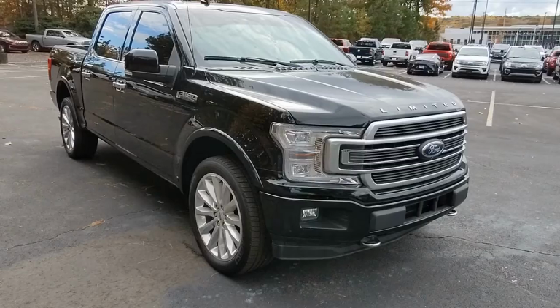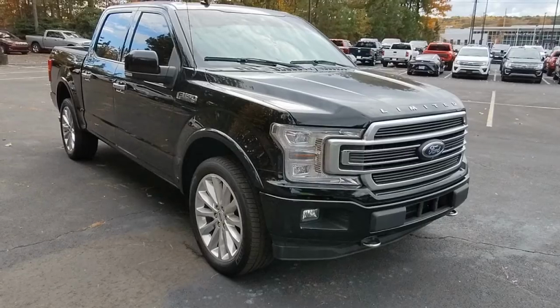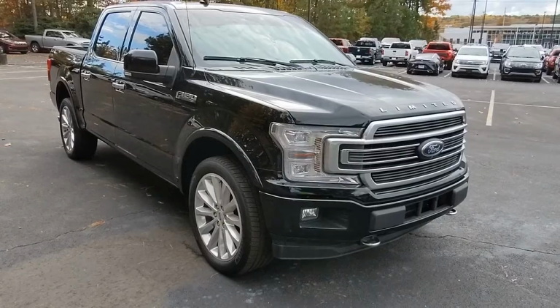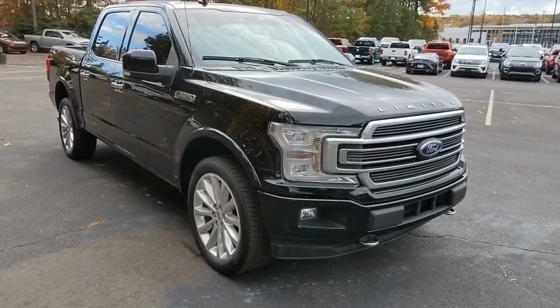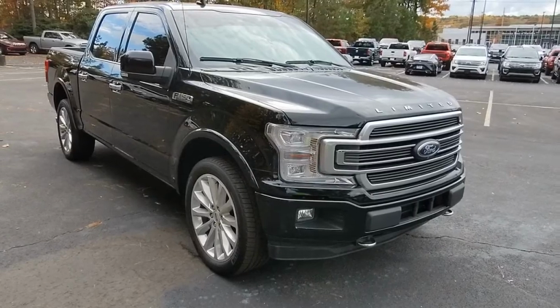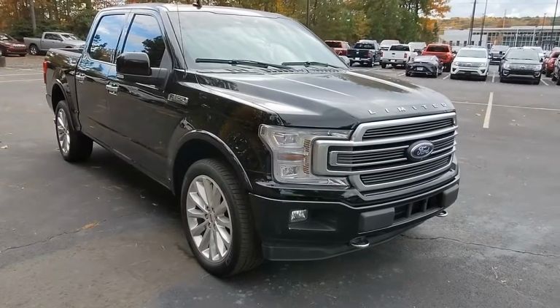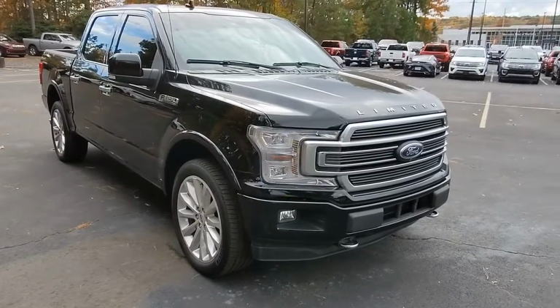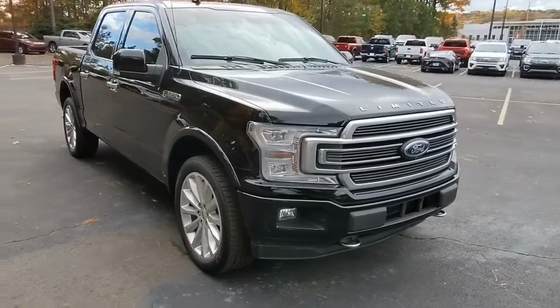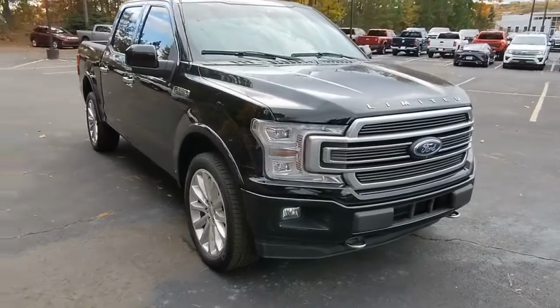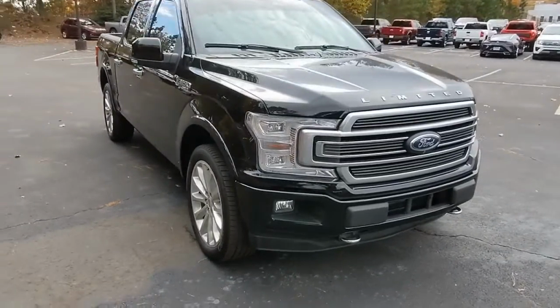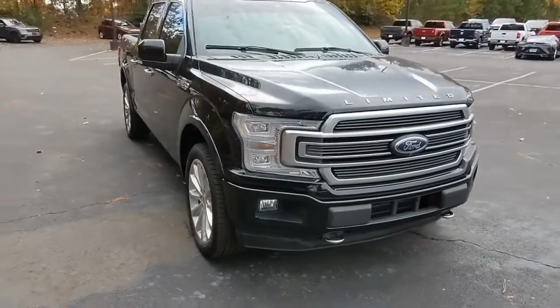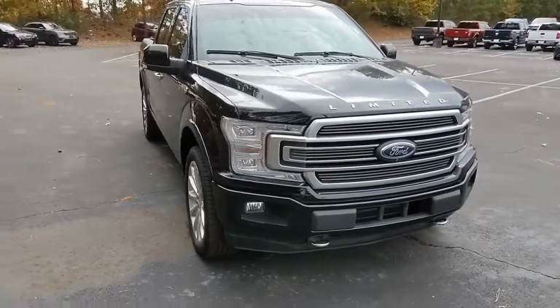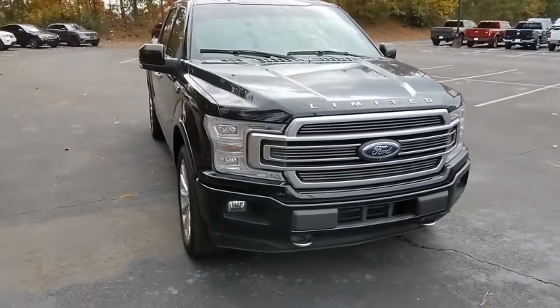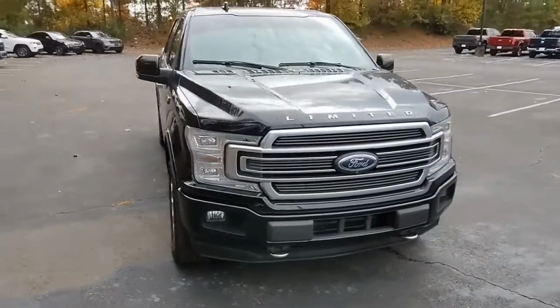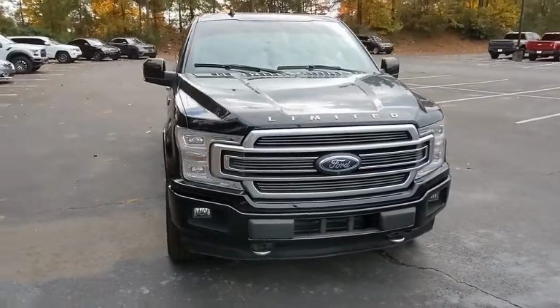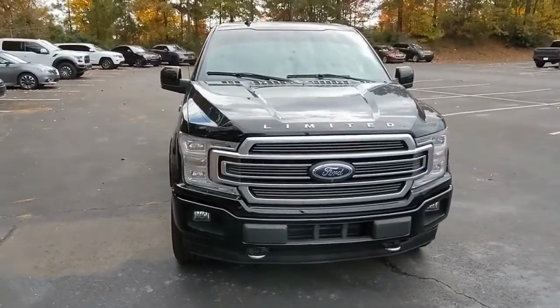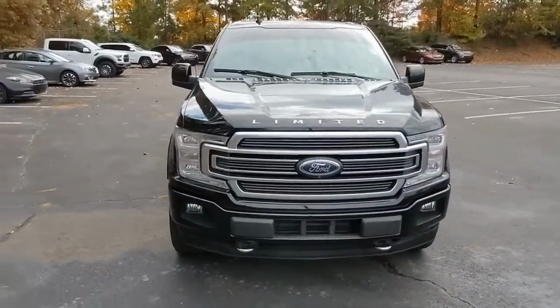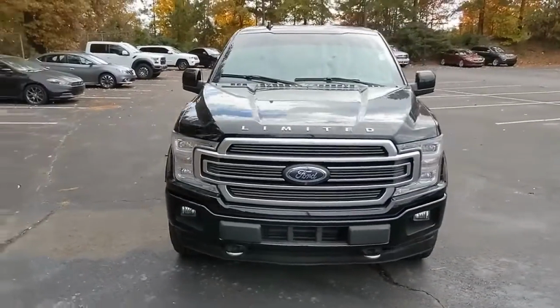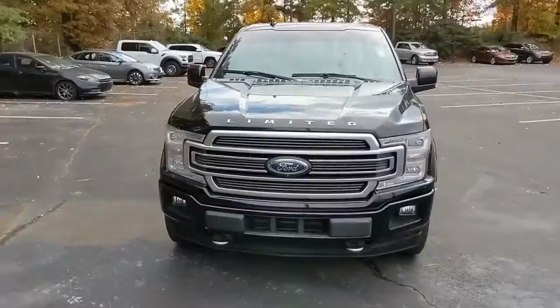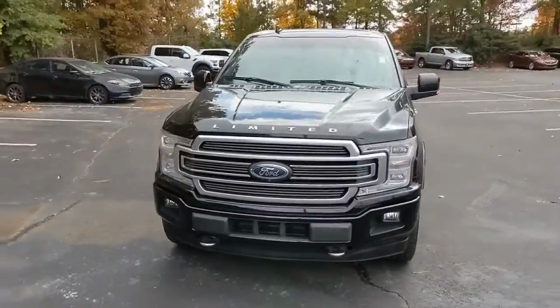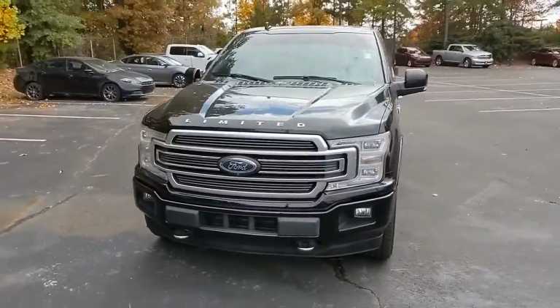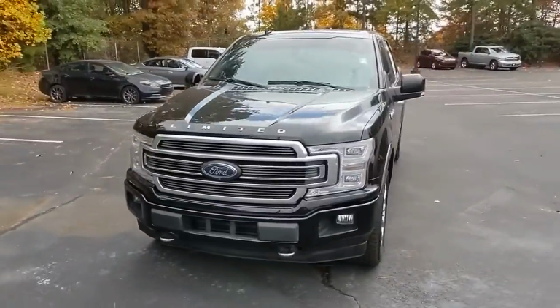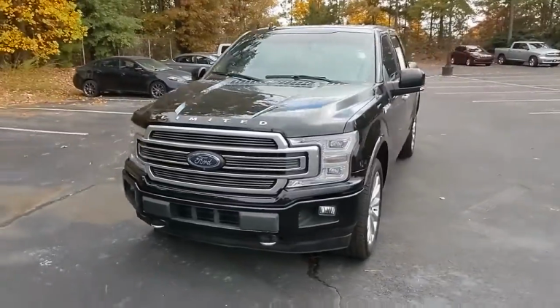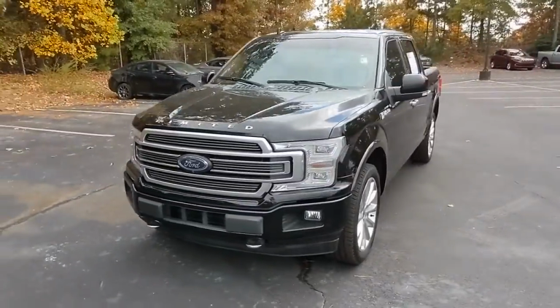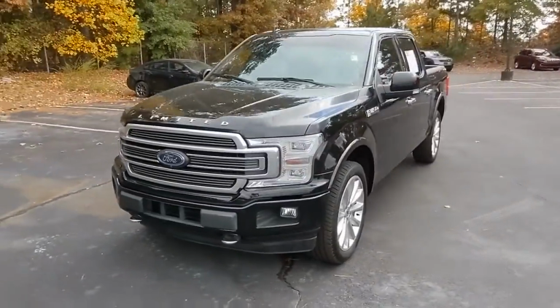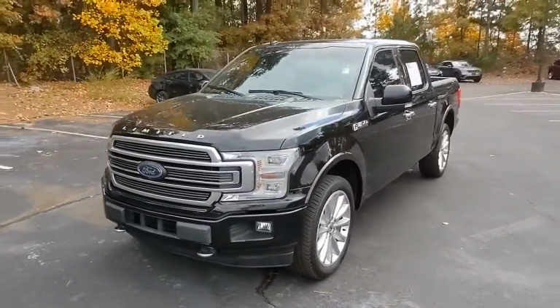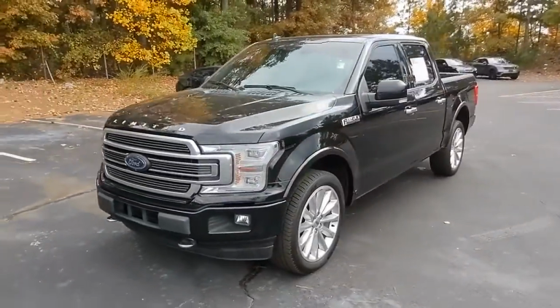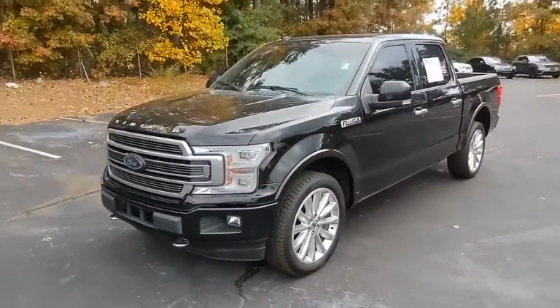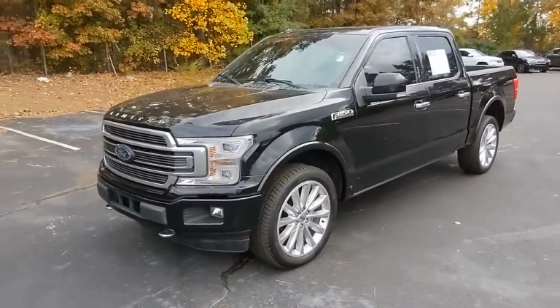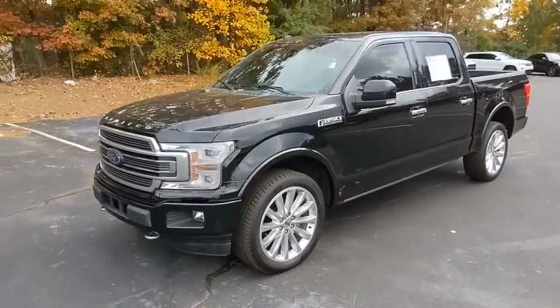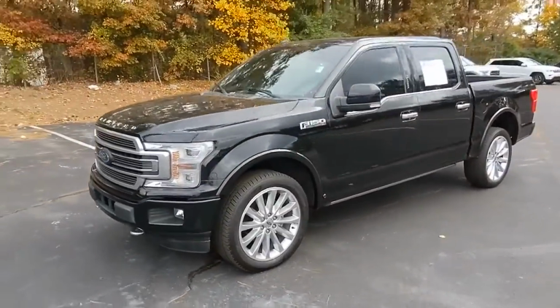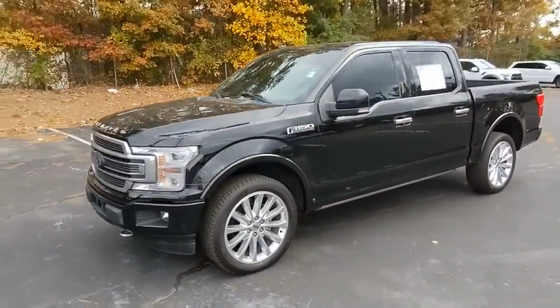Introducing the 2018 Ford F-150. With less than 60,000 miles on the odometer, this vehicle provides excellent value.